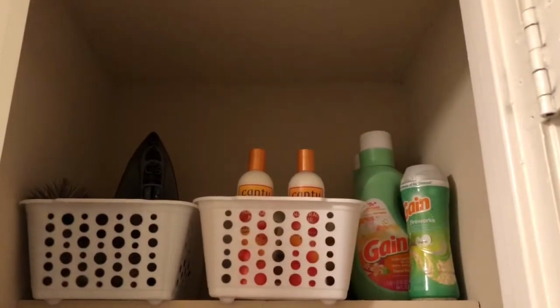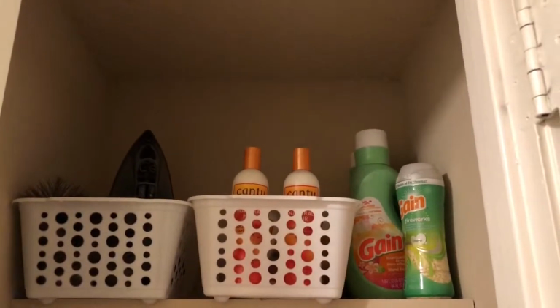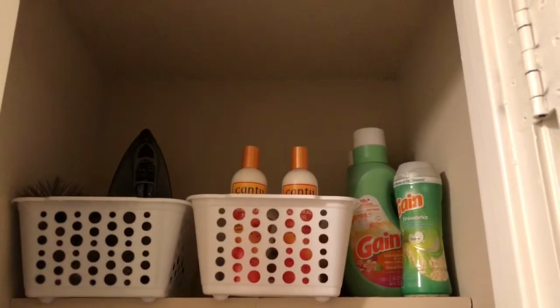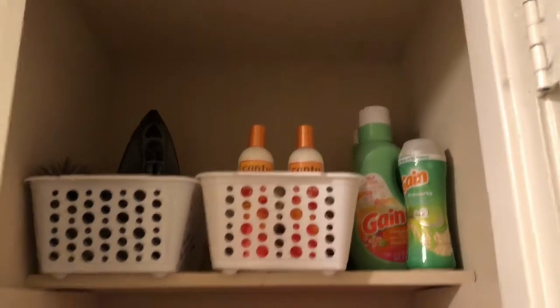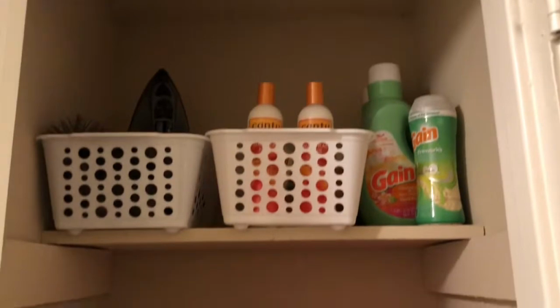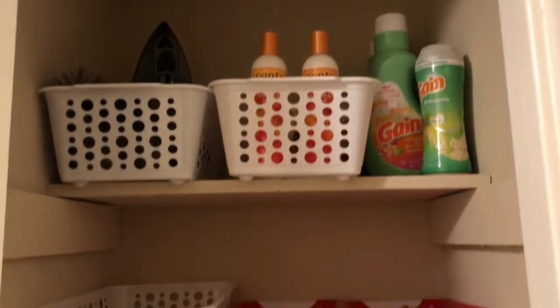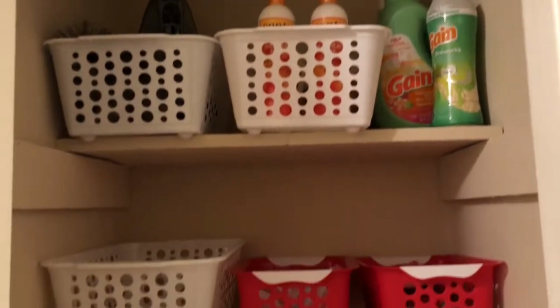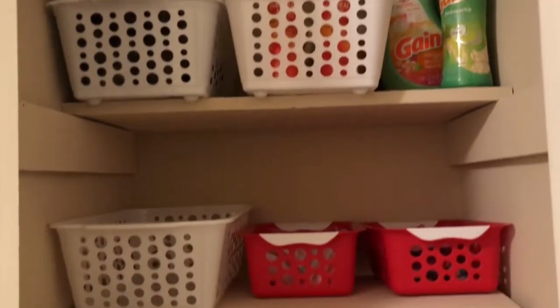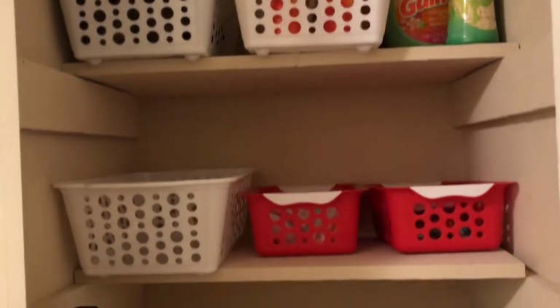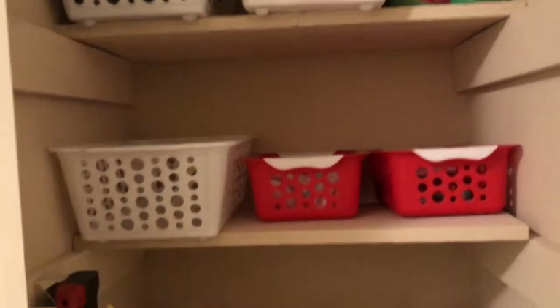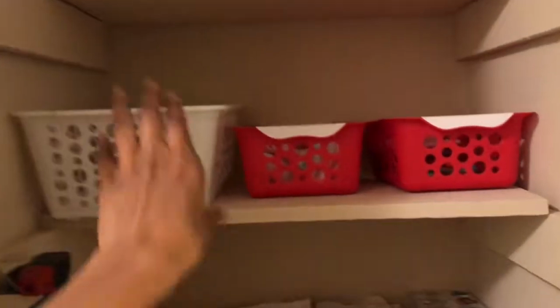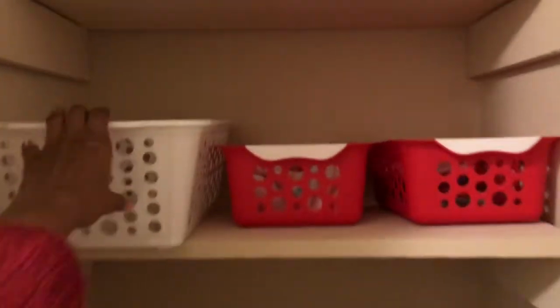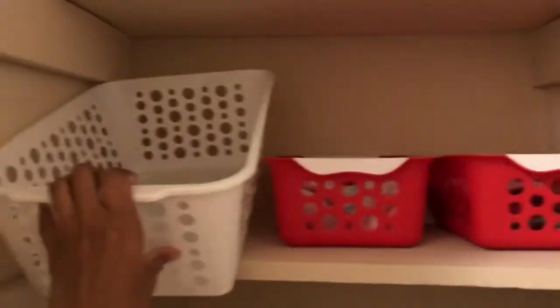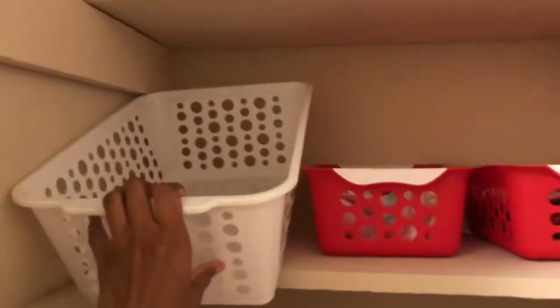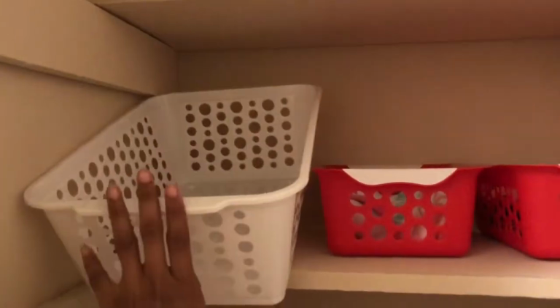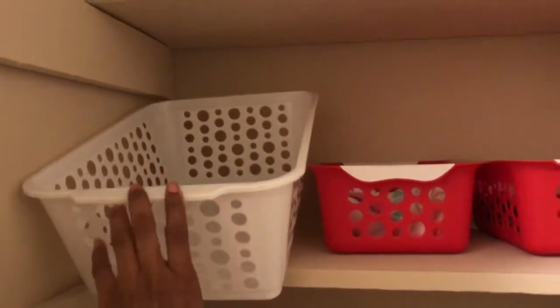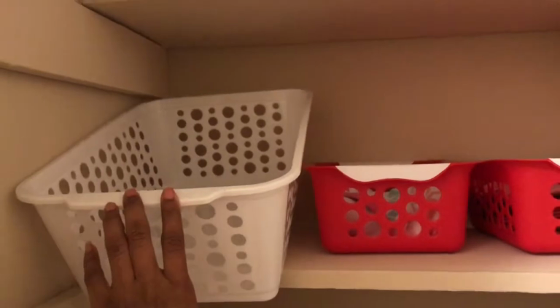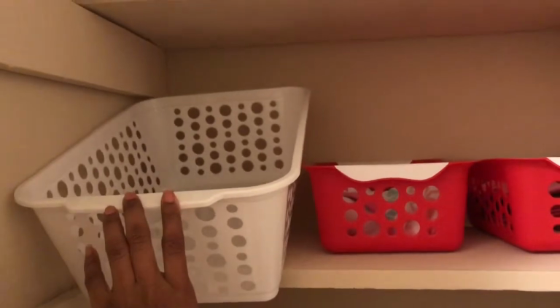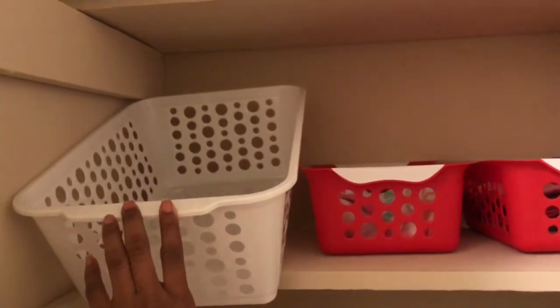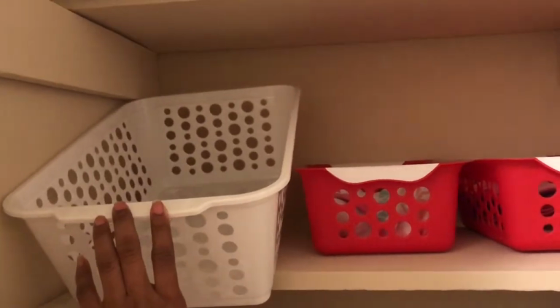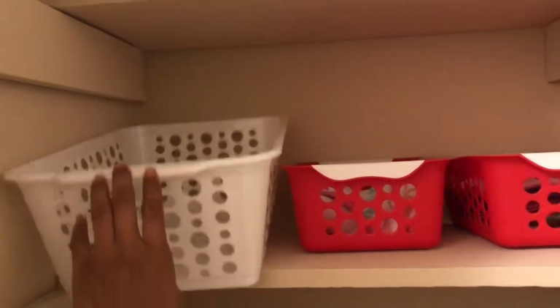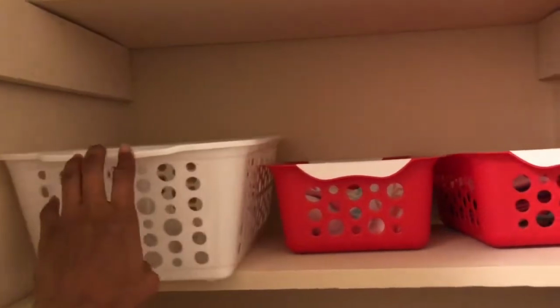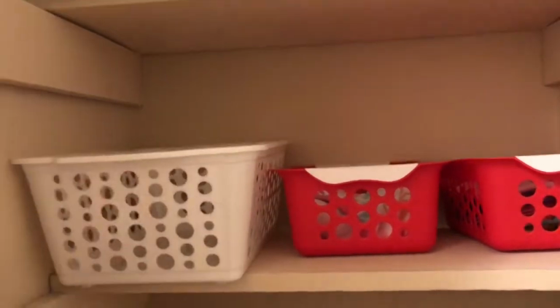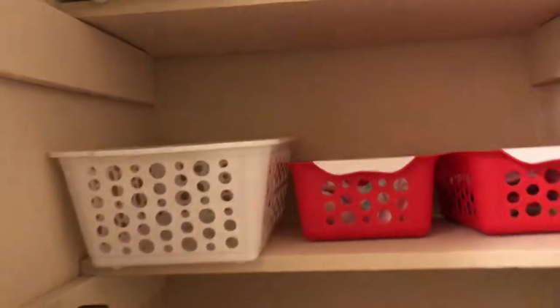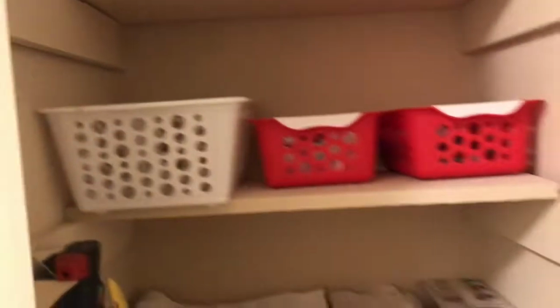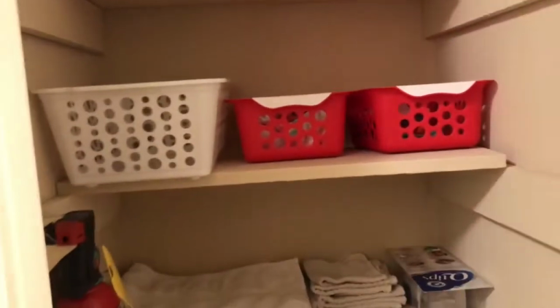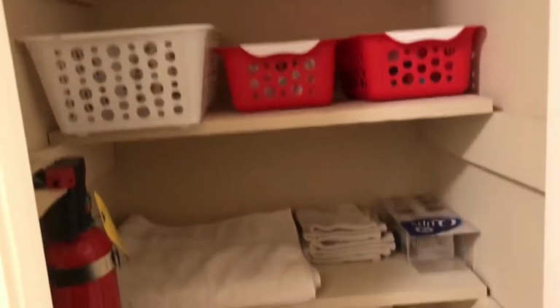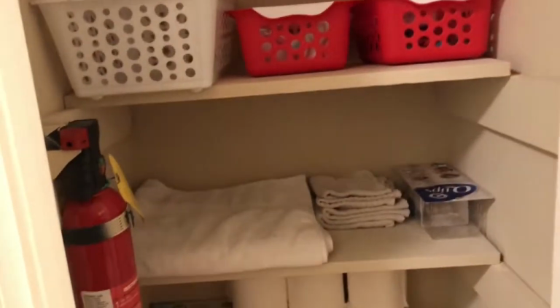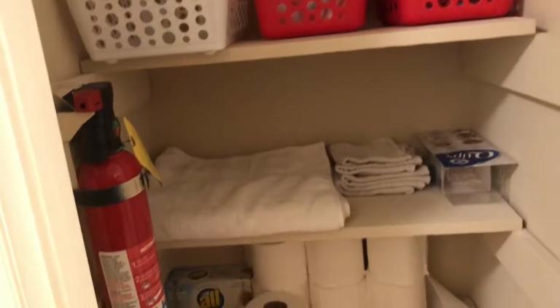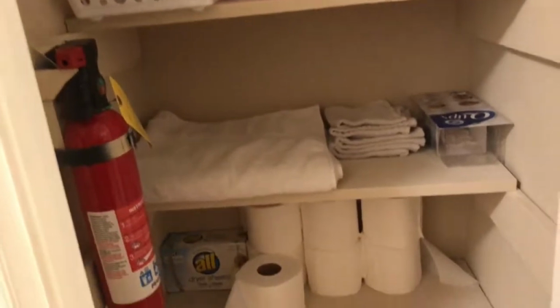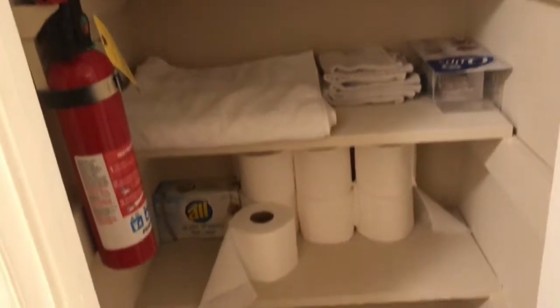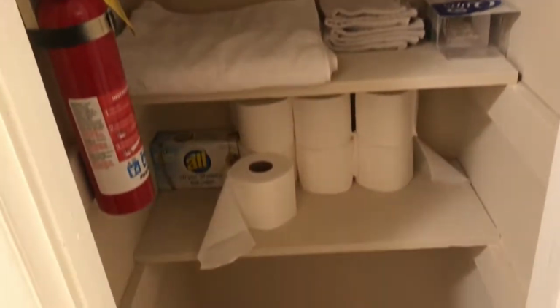All right you guys, so this is what I have — I've cleaned everything up. One of my baskets I don't have anything in yet, but I will be putting something in there.